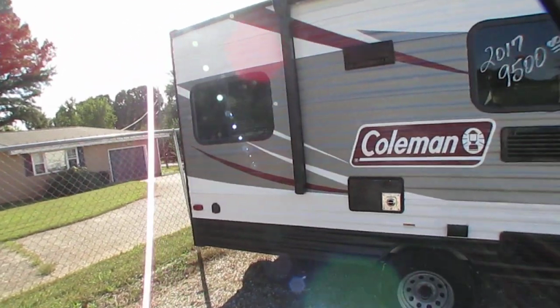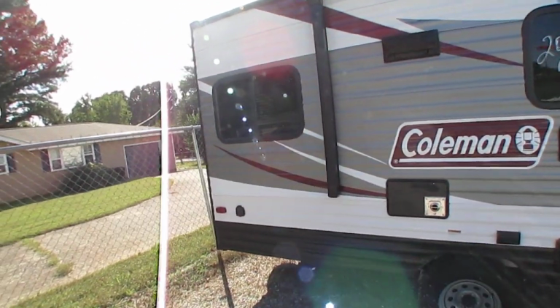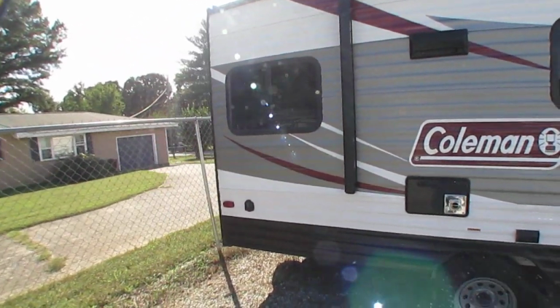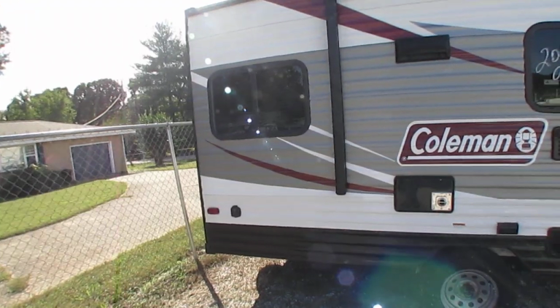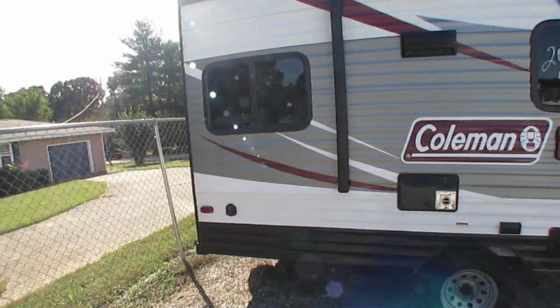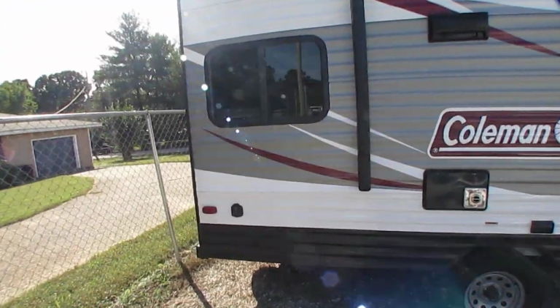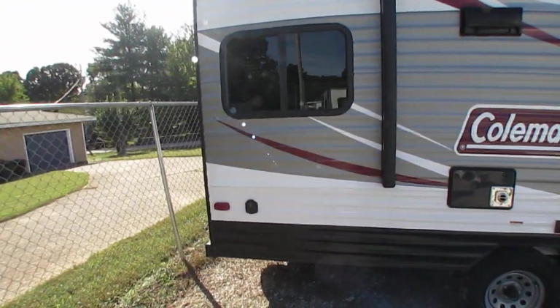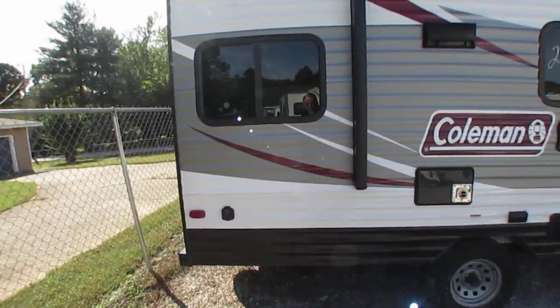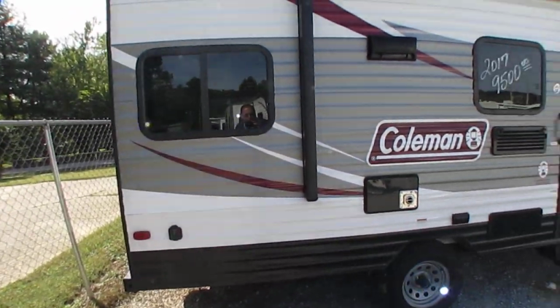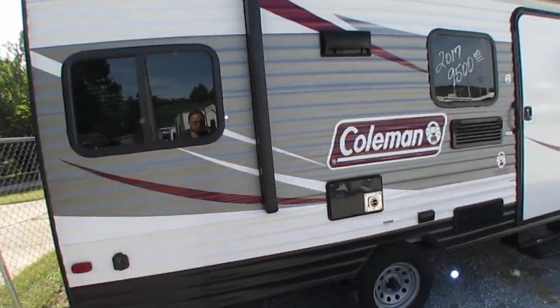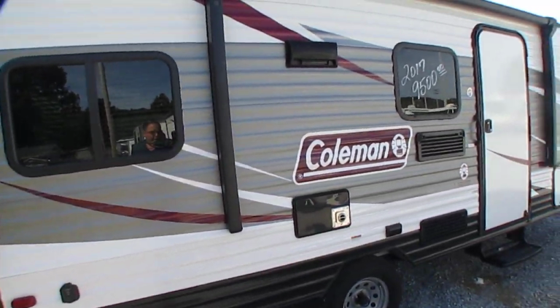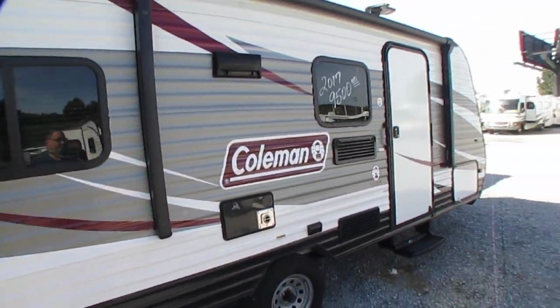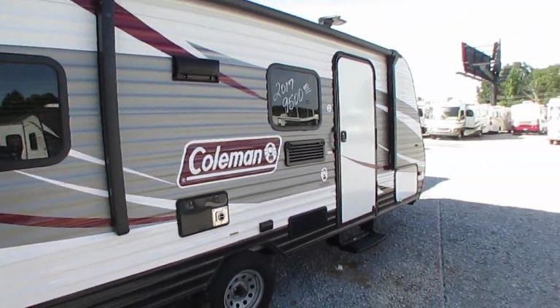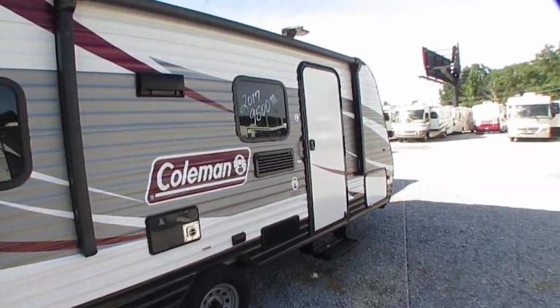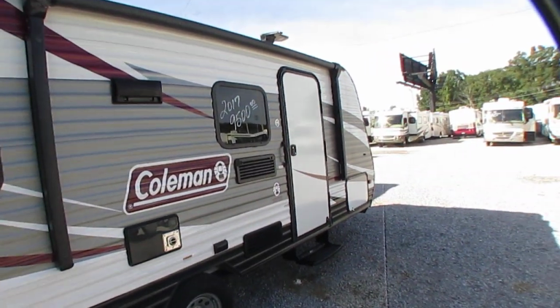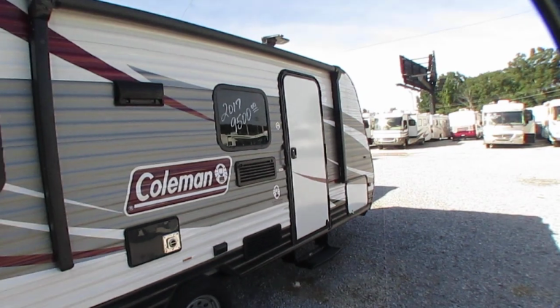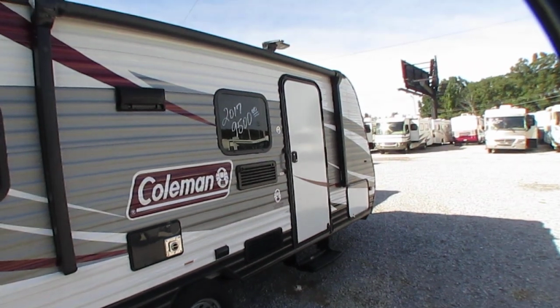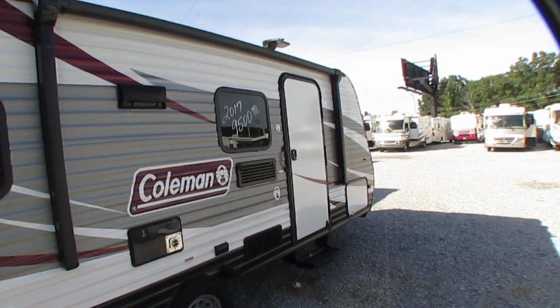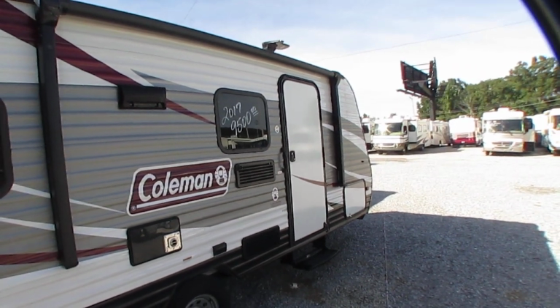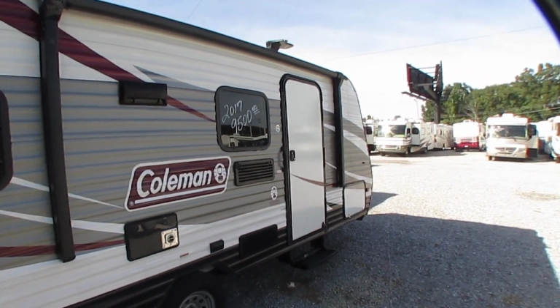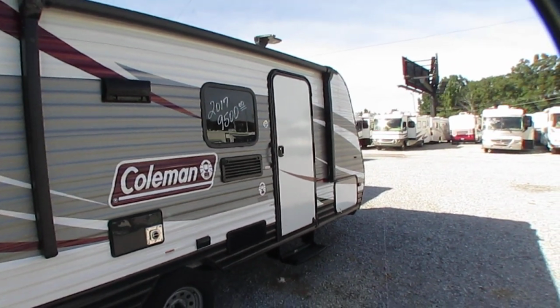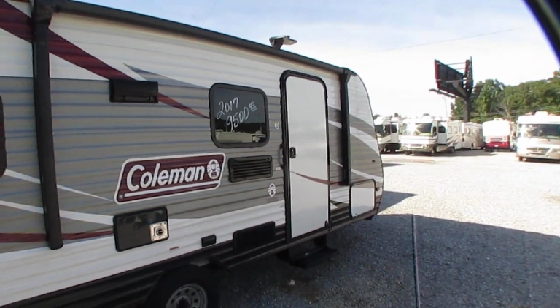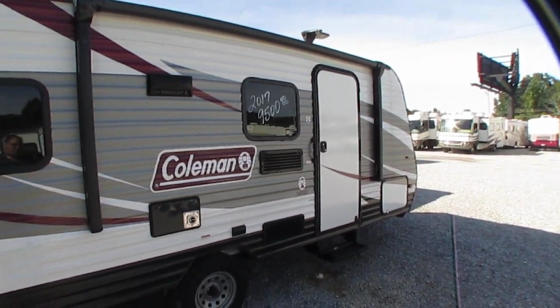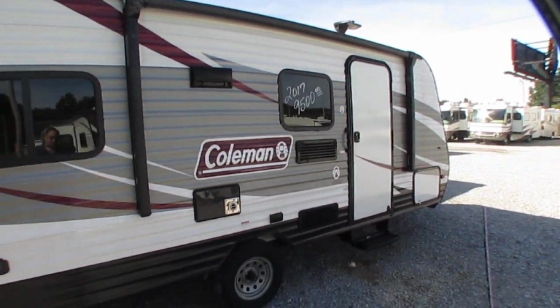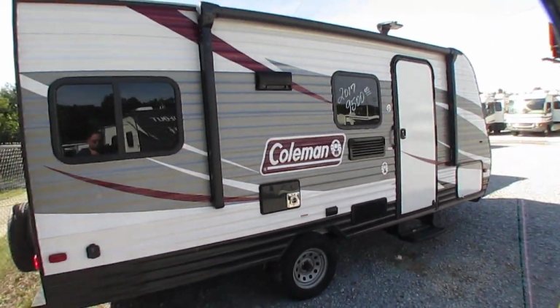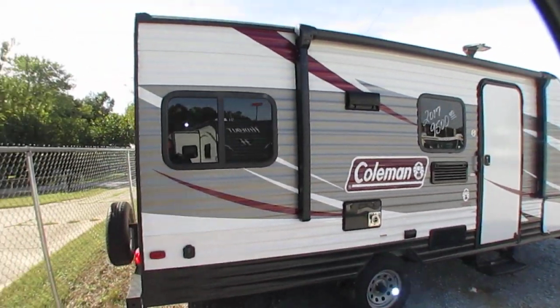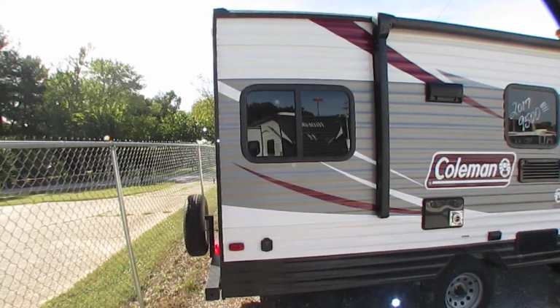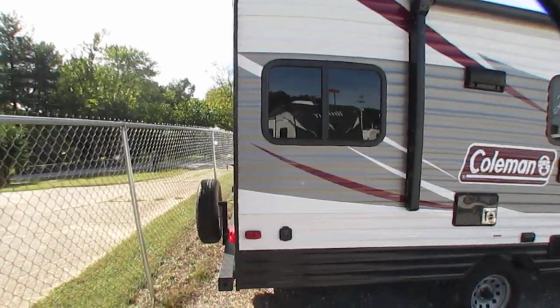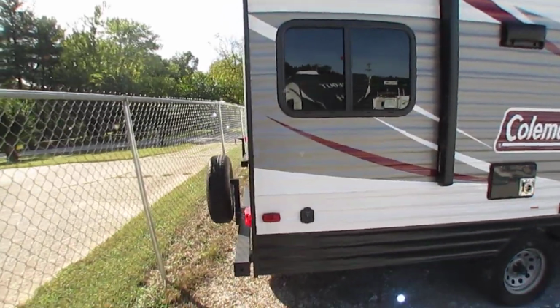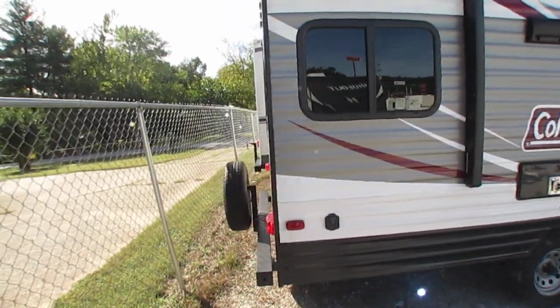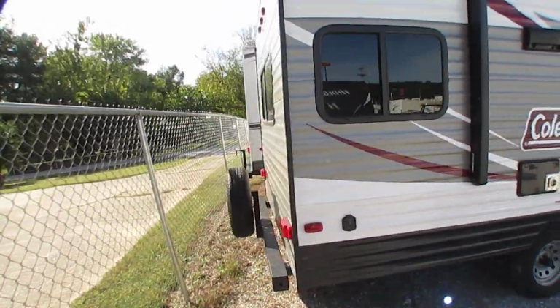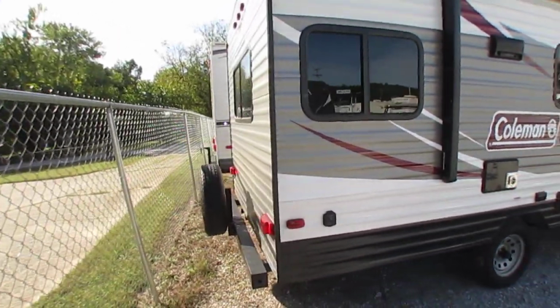It's only 20 feet long including the tongue. Local trade-in, been used twice since it was new, folks. It still smells like a new camper inside. I'm never going to say like new, but by gosh, this is about as close as you can get.